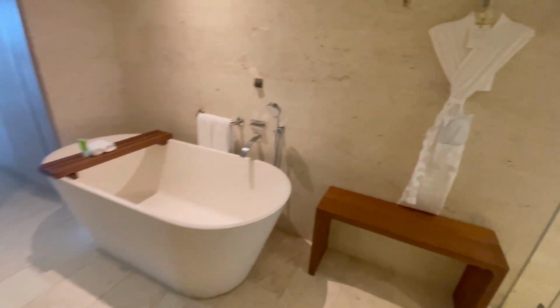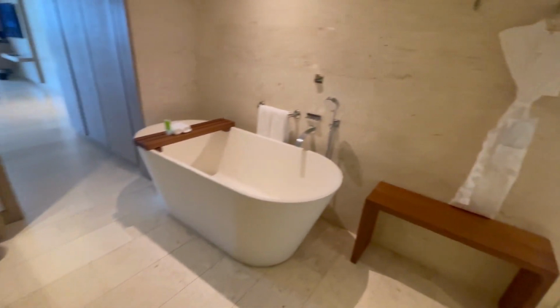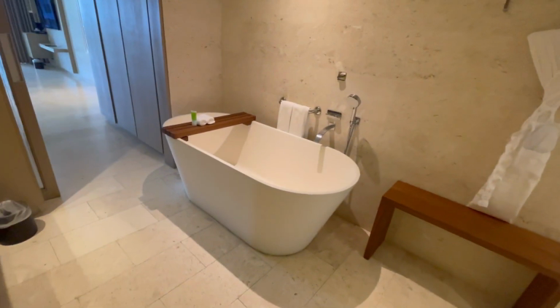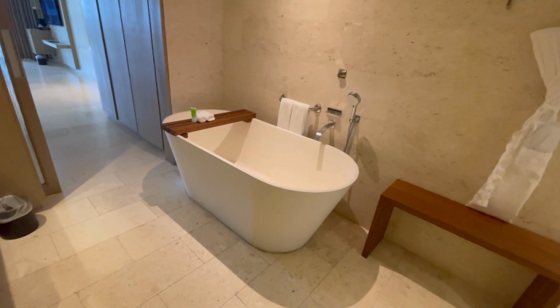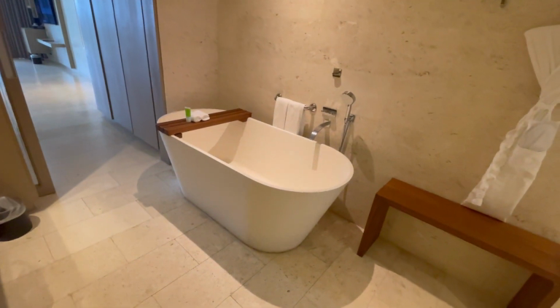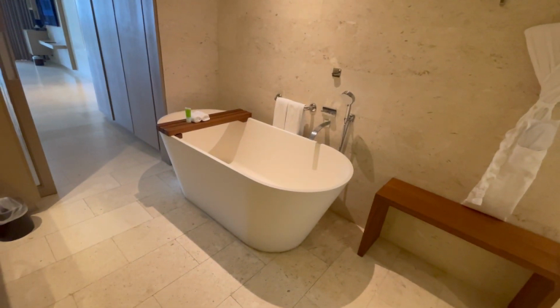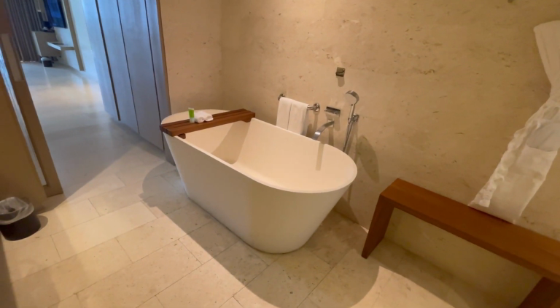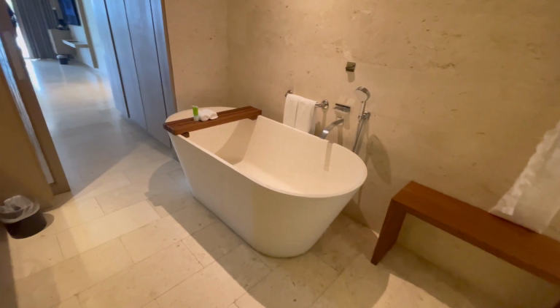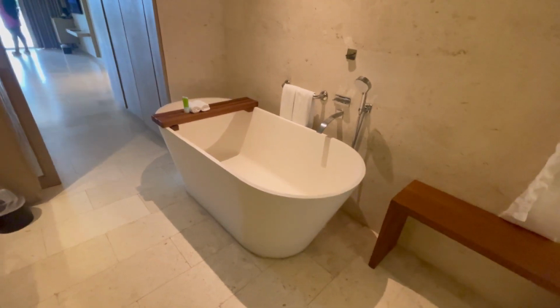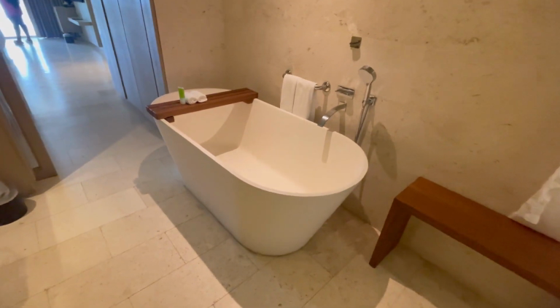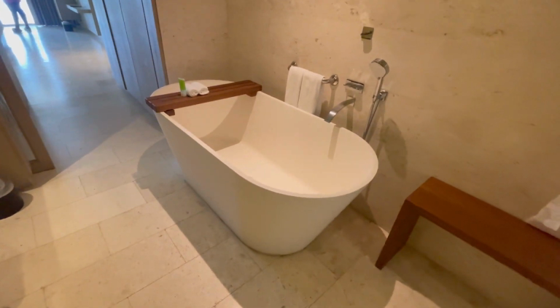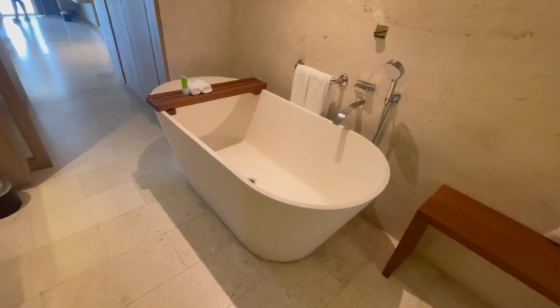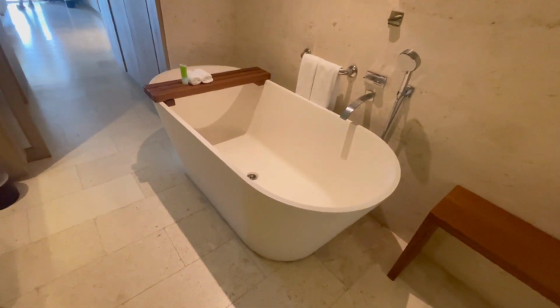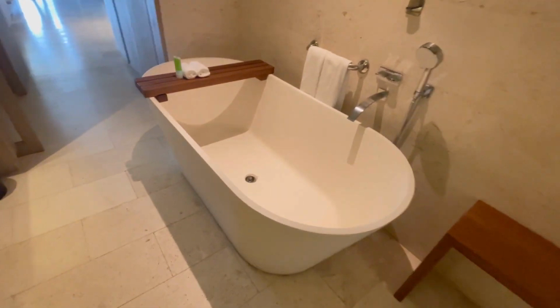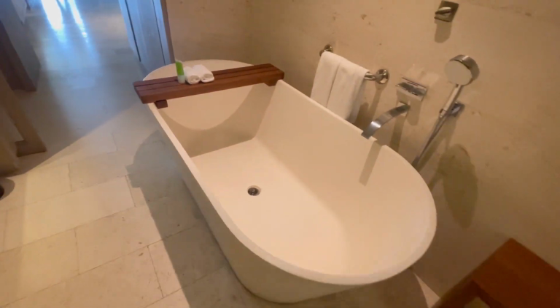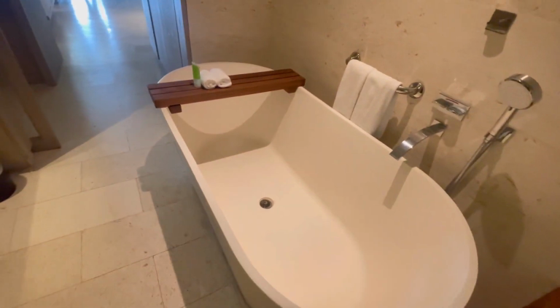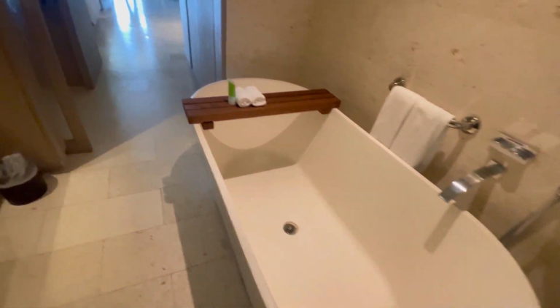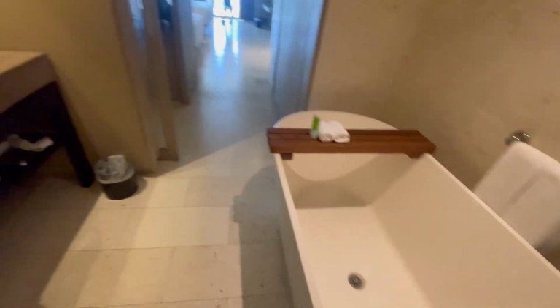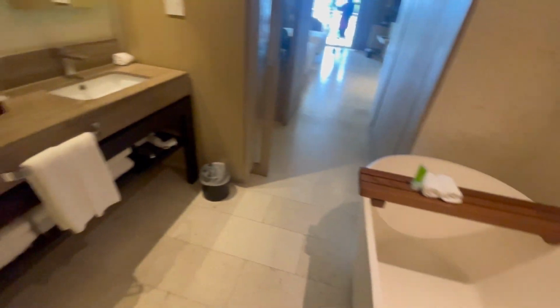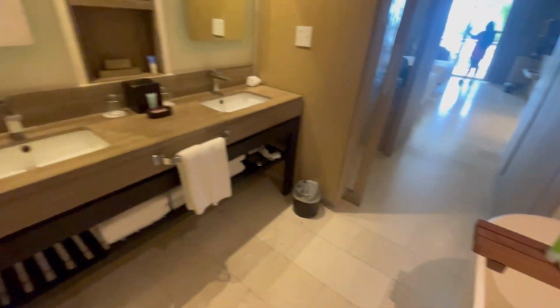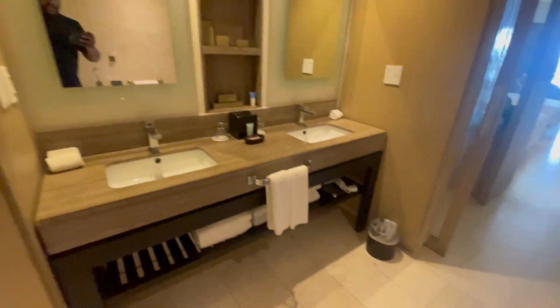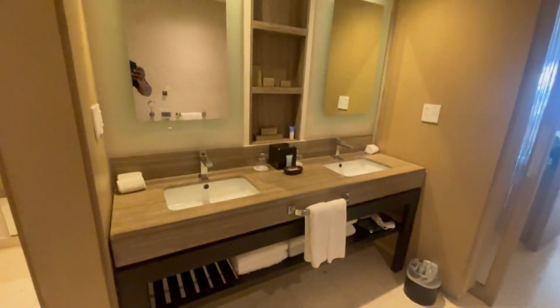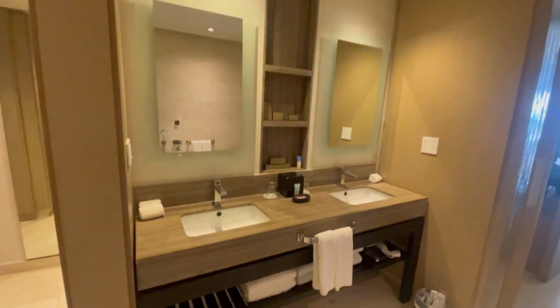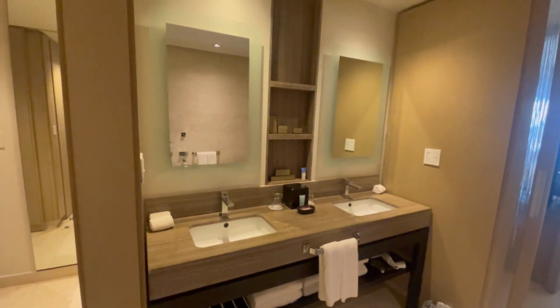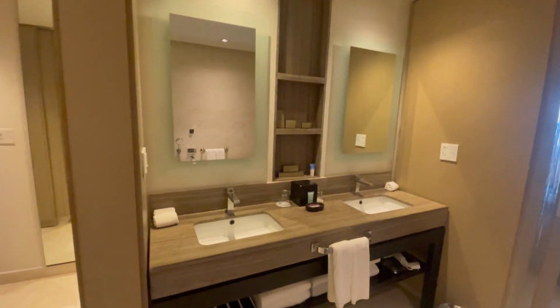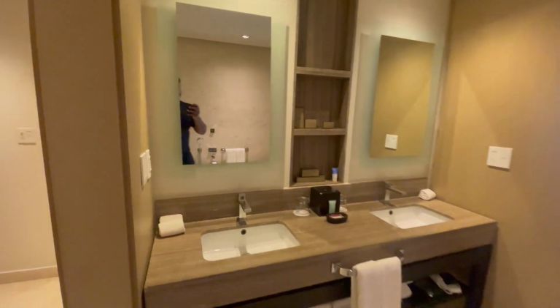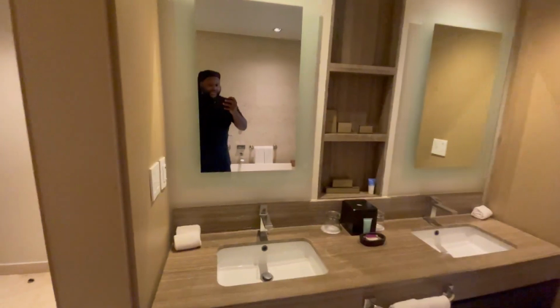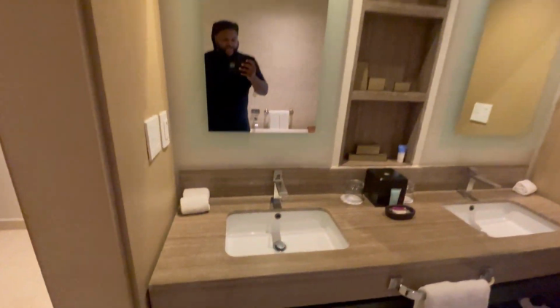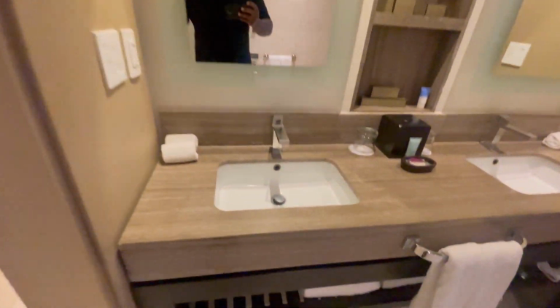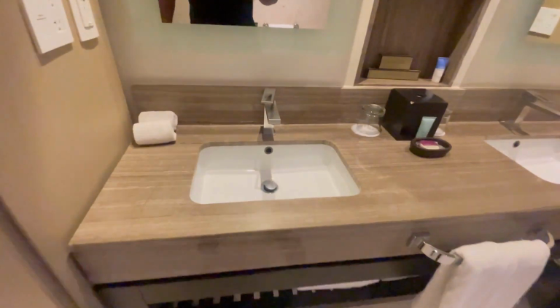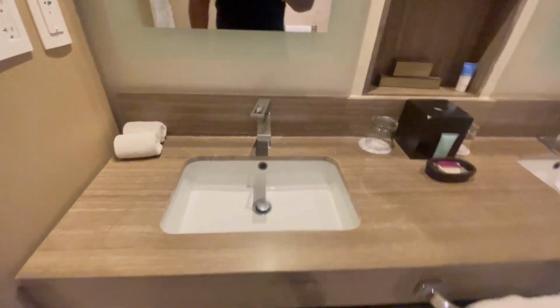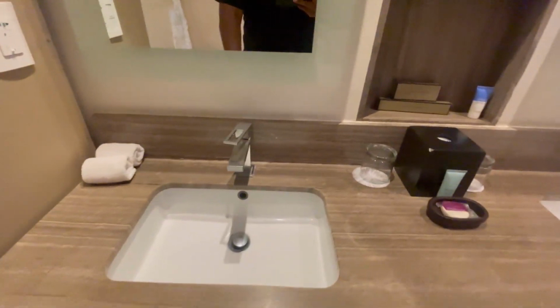Ooh, look at that soaking tub. That is nice.